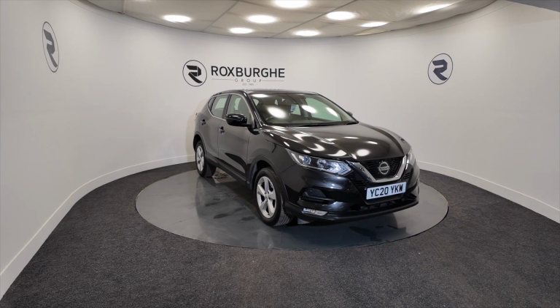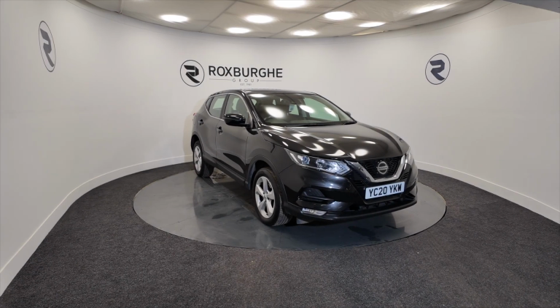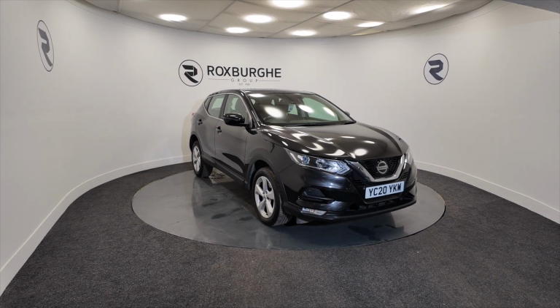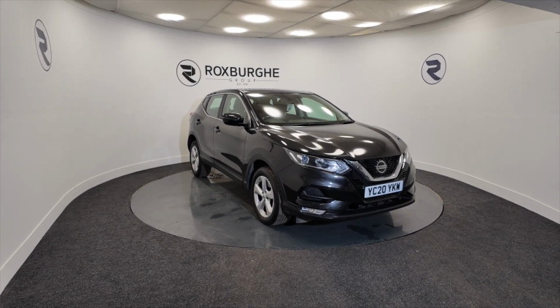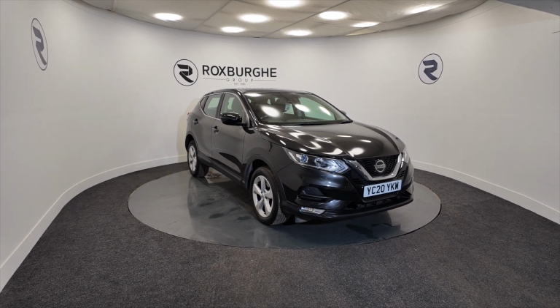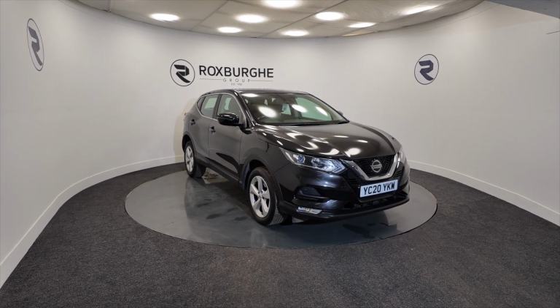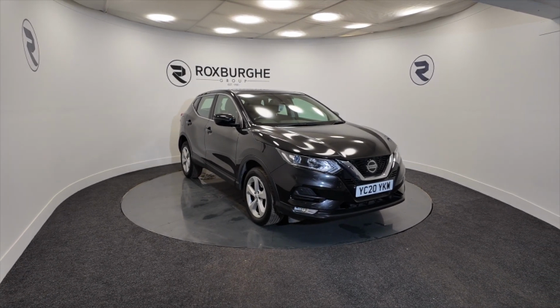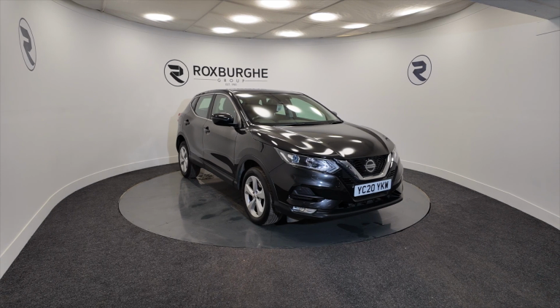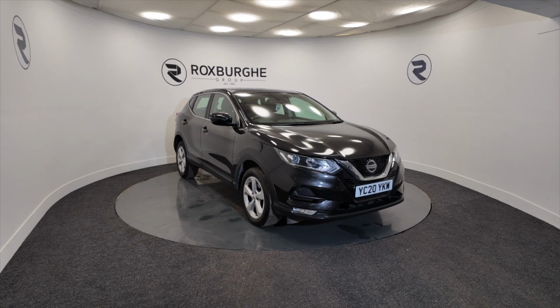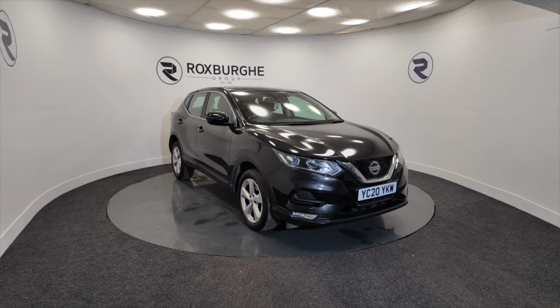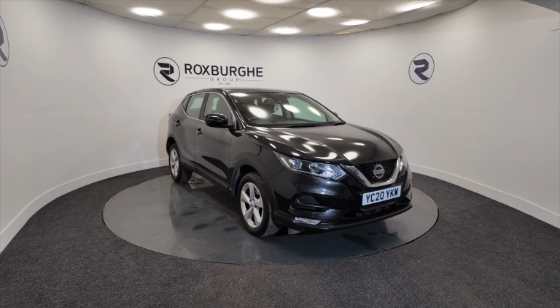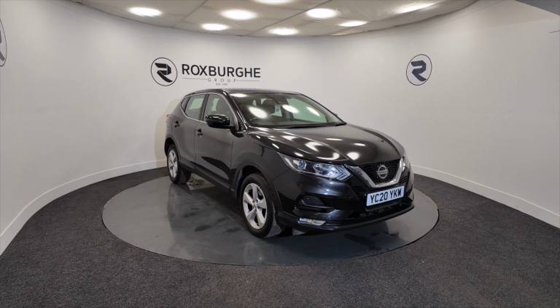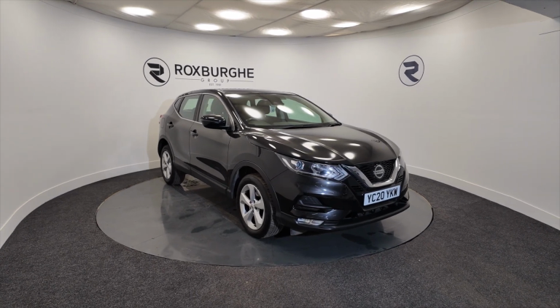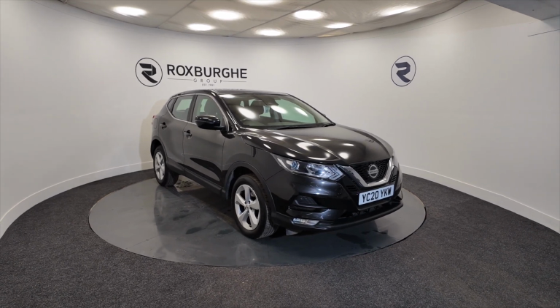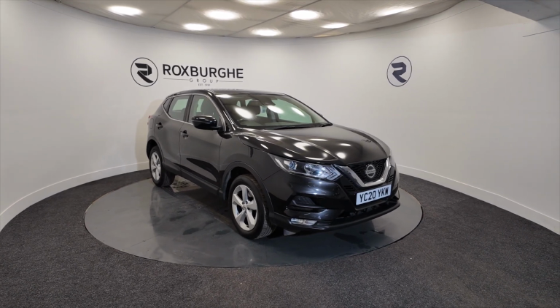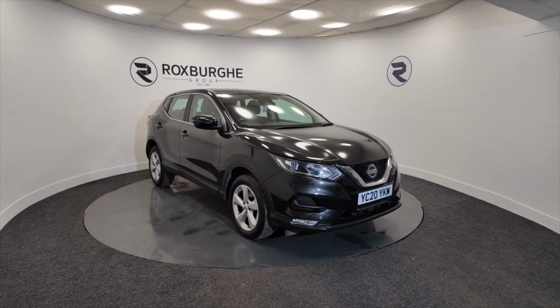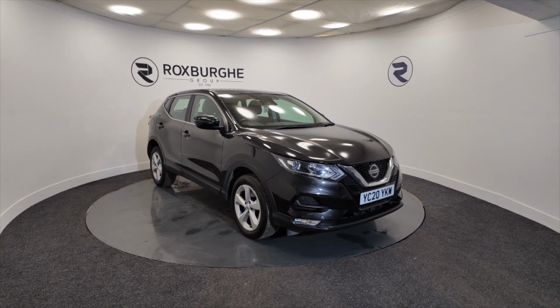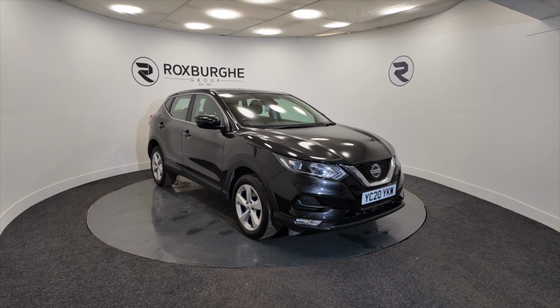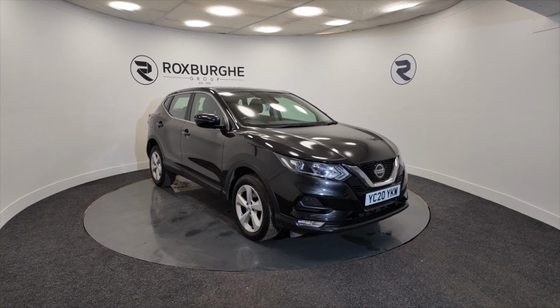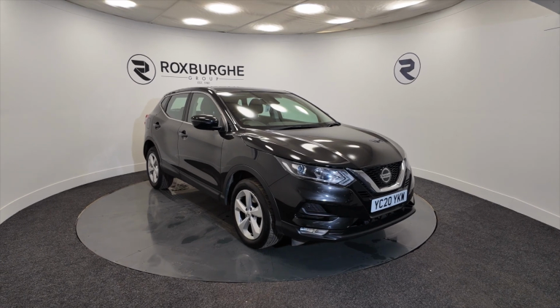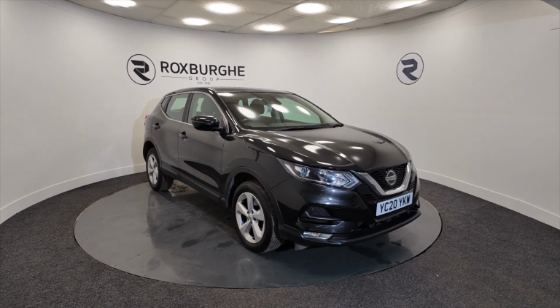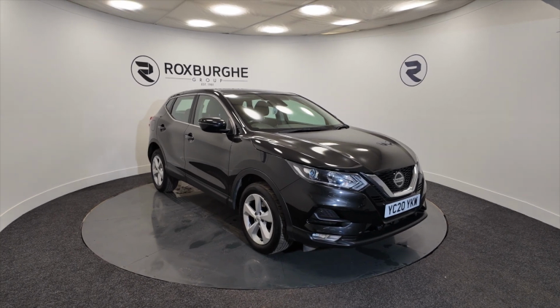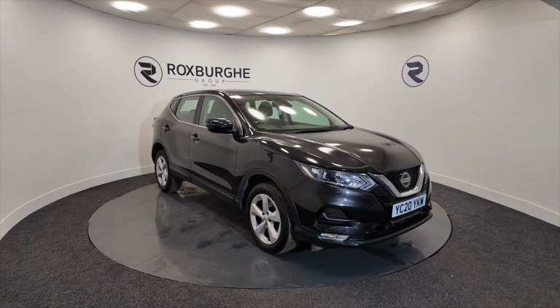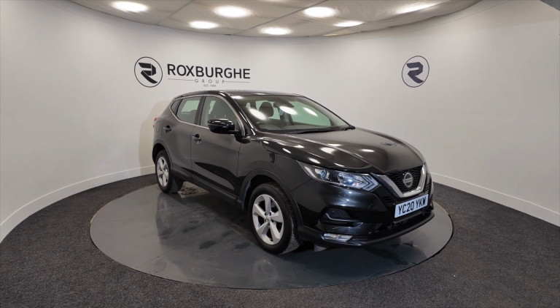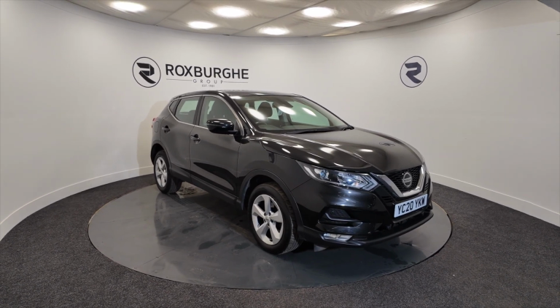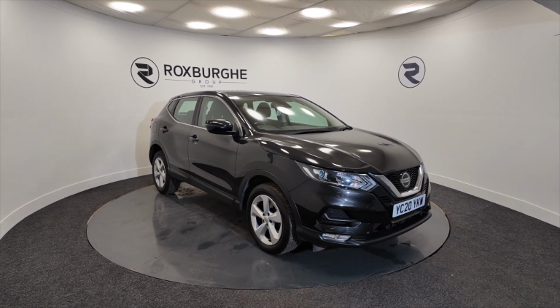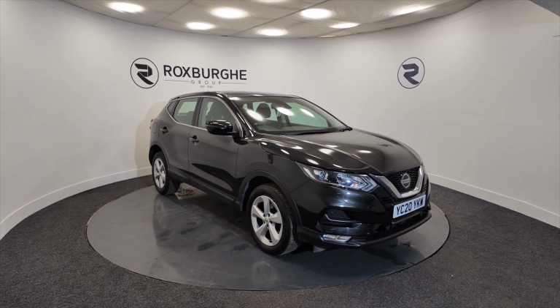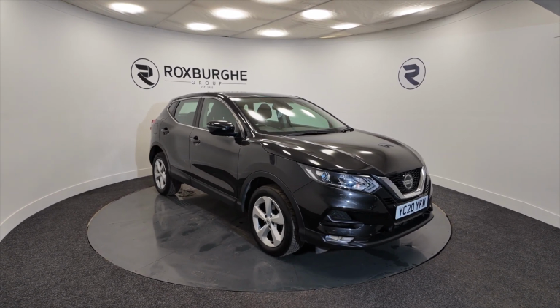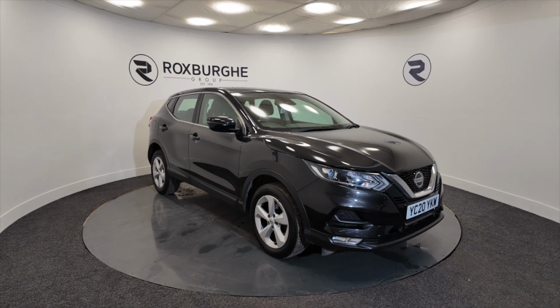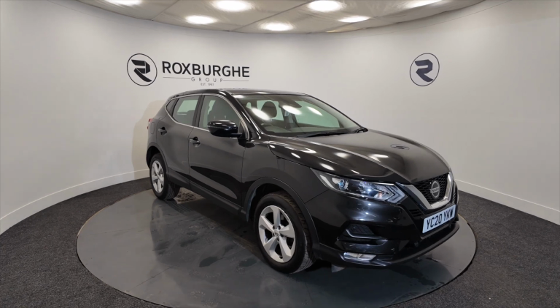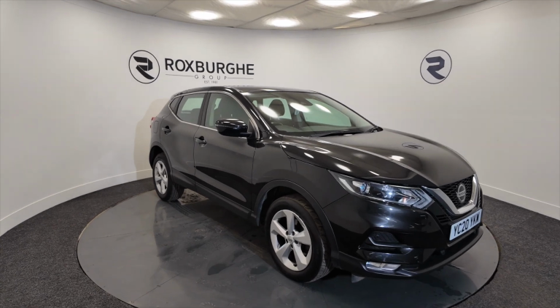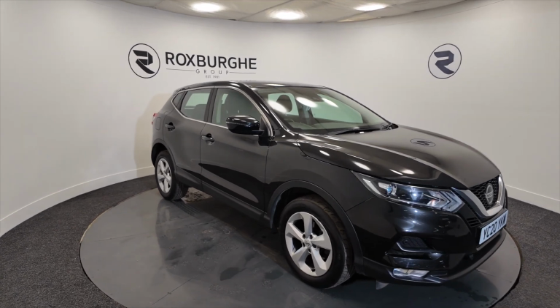Hello and welcome to the Roxburgh Group Vehicle Showcase. Today we're showcasing this Nissan Qashqai — a Centre Premium, it's a petrol, on a 2020 plate, with a manual gearbox, and you're looking at around about 41.5 miles to the gallon.